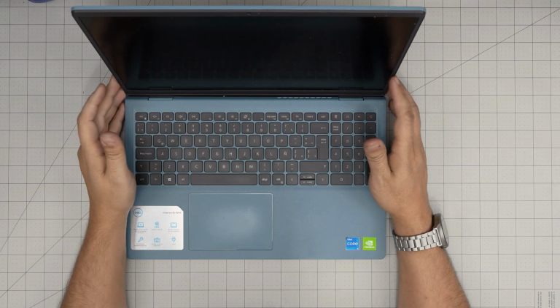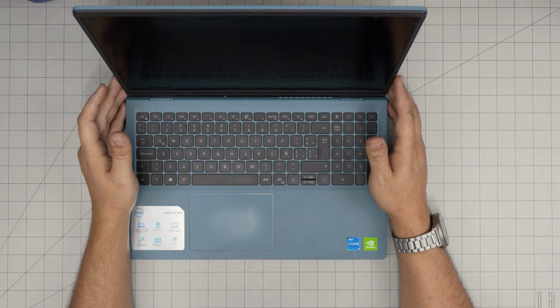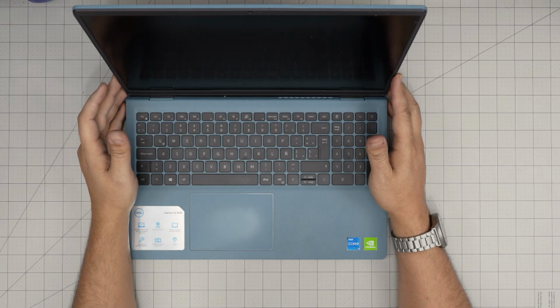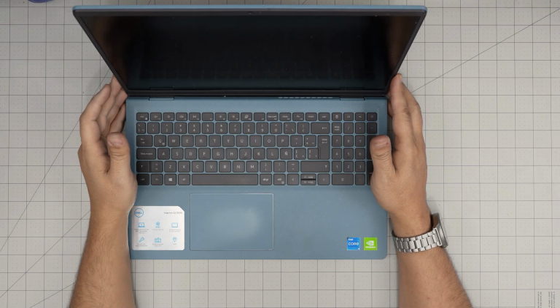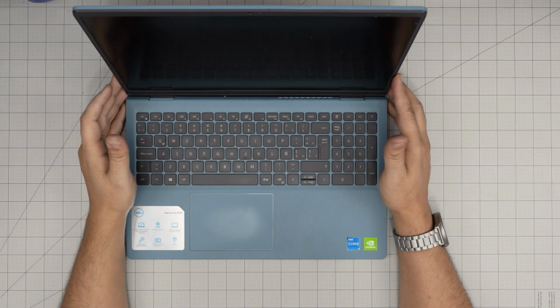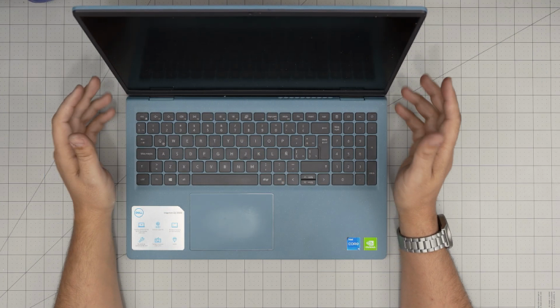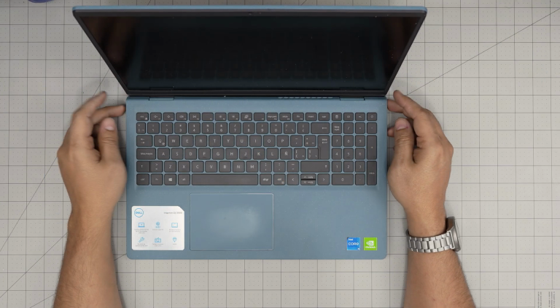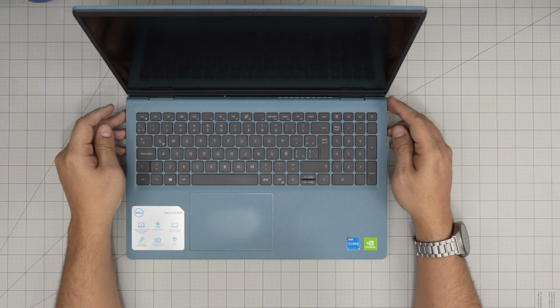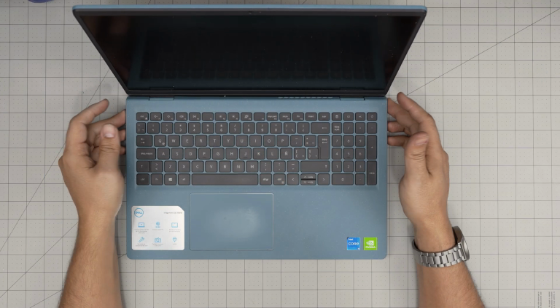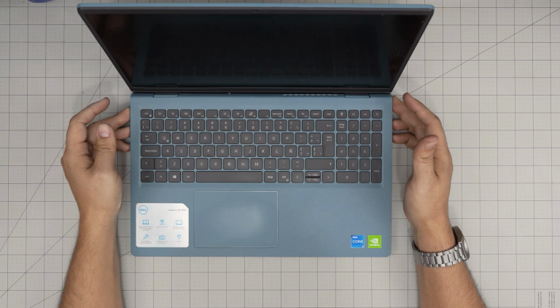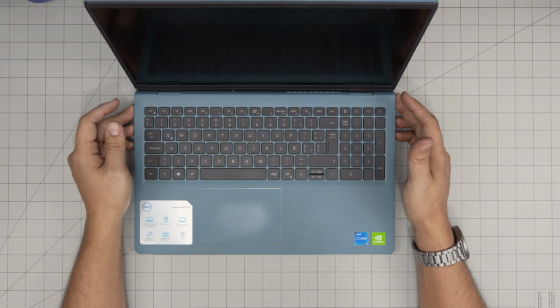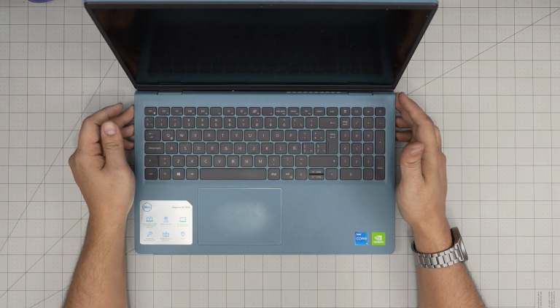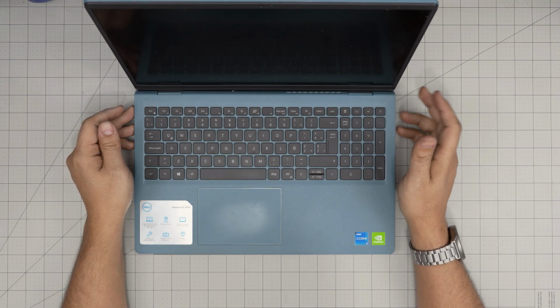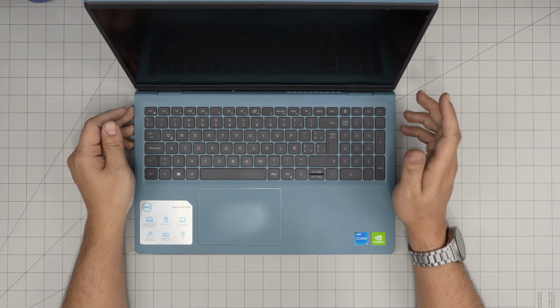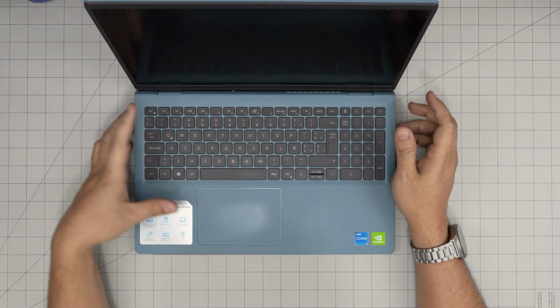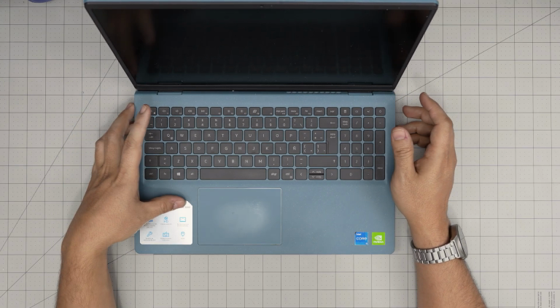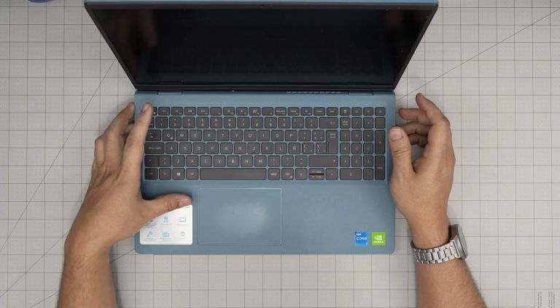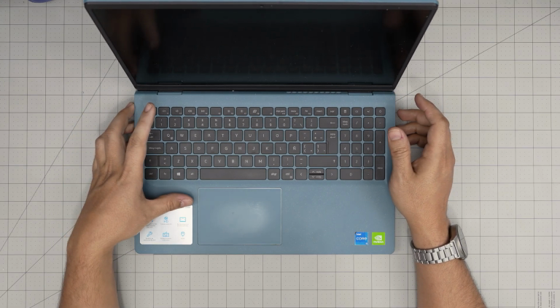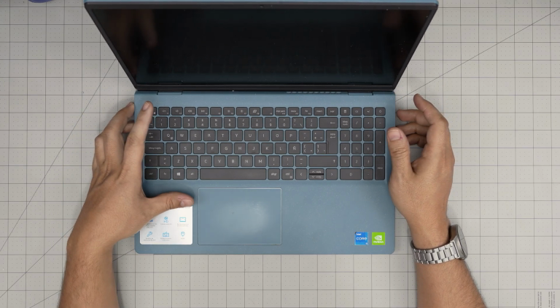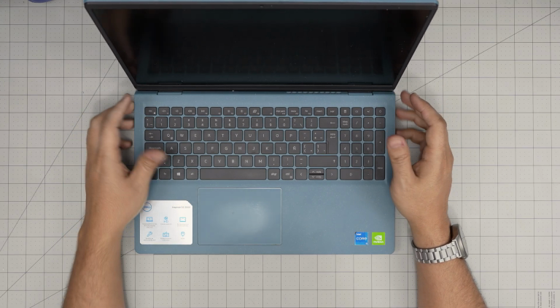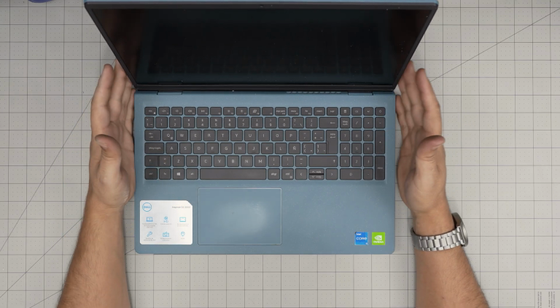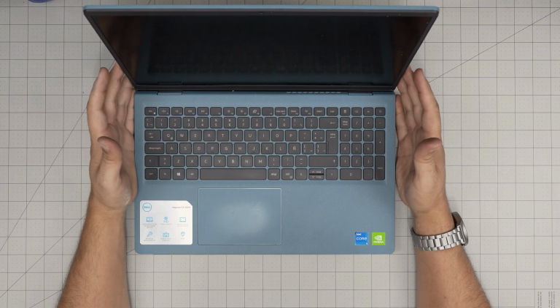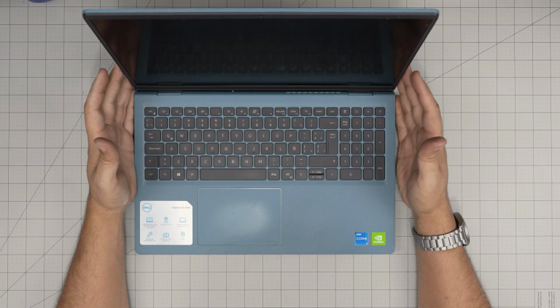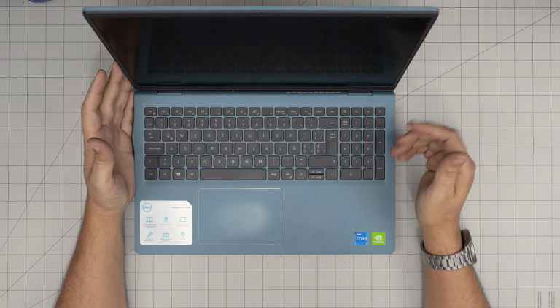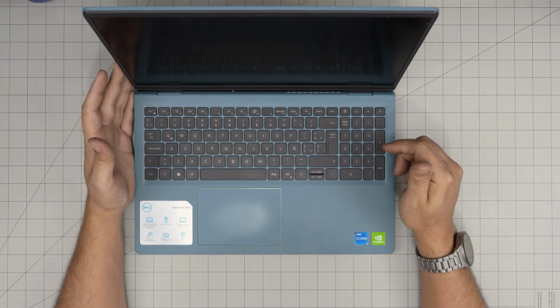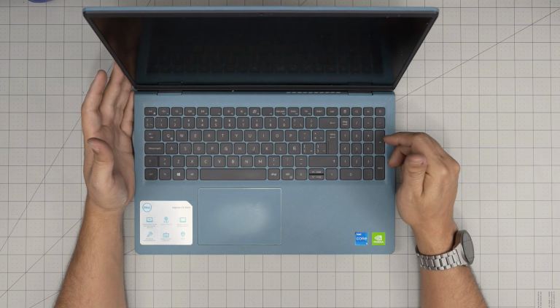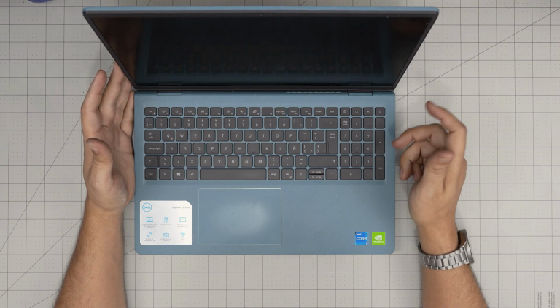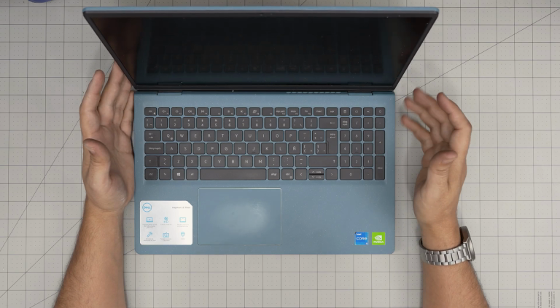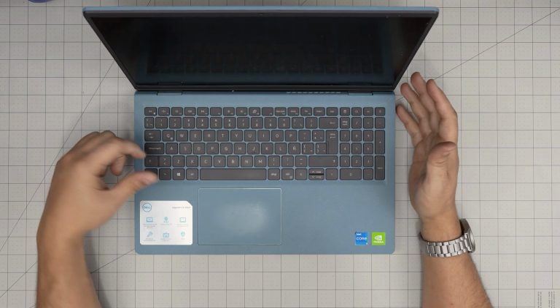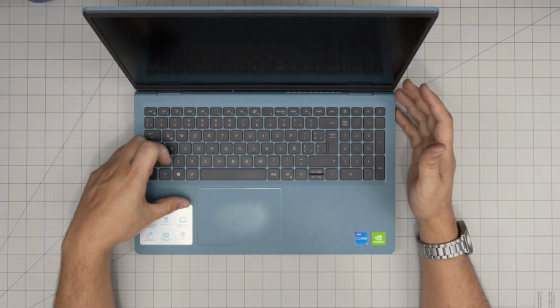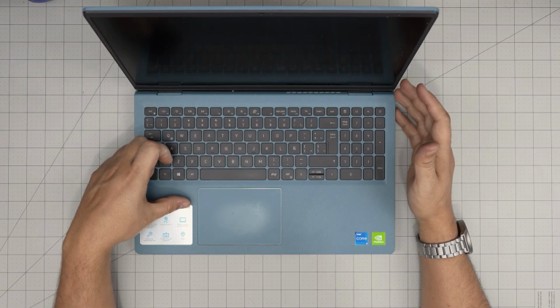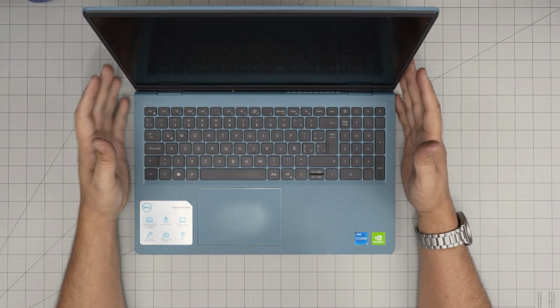Hello everyone, I'm back with another video. In today's video we have a Dell laptop — this is the Dell Inspiron 15 3000 series, model 3511.